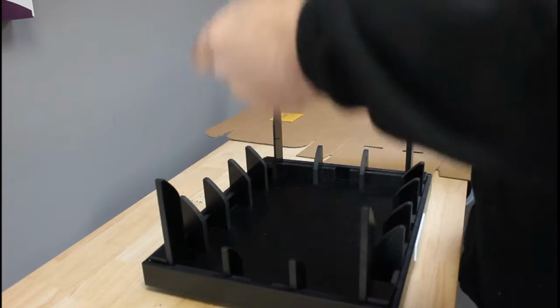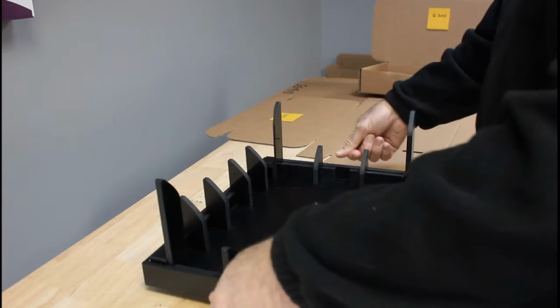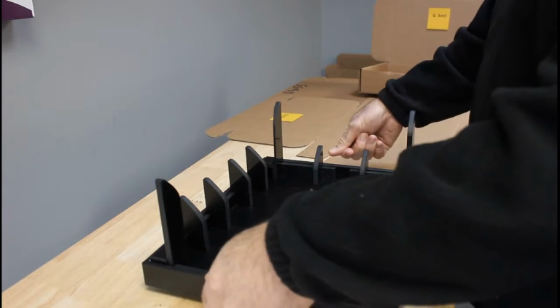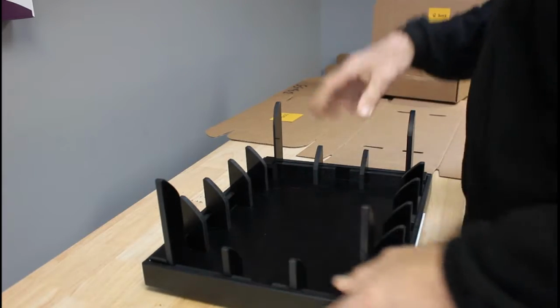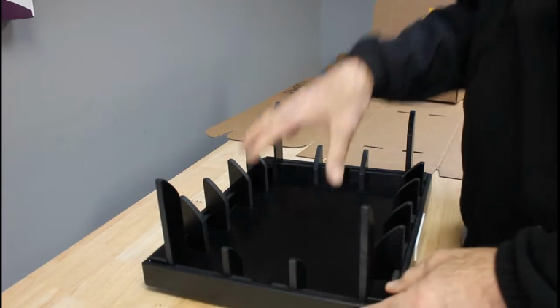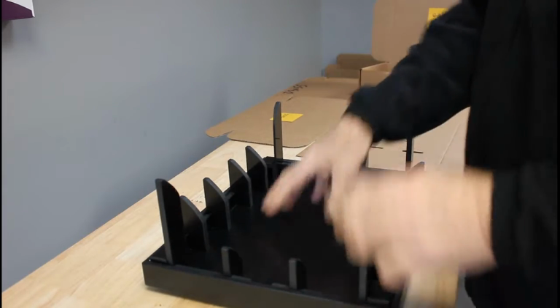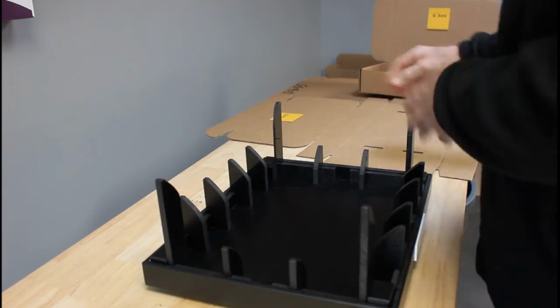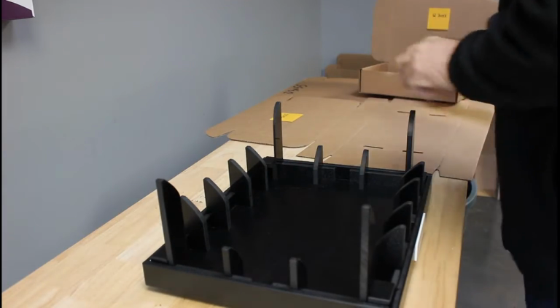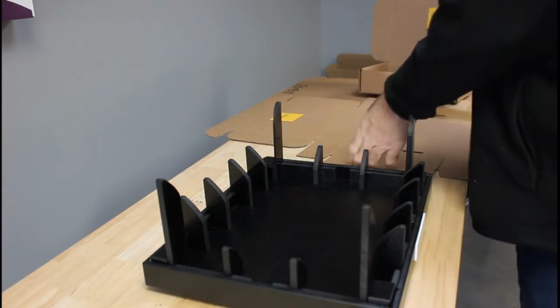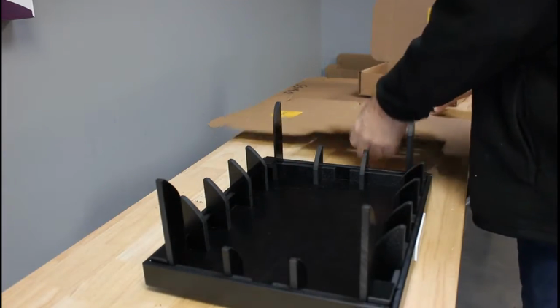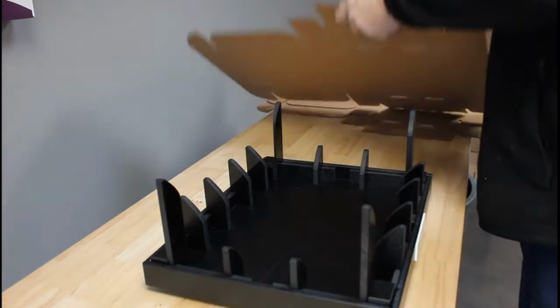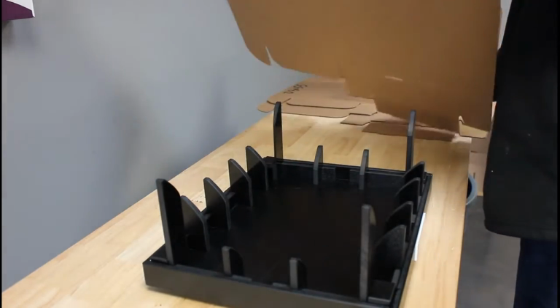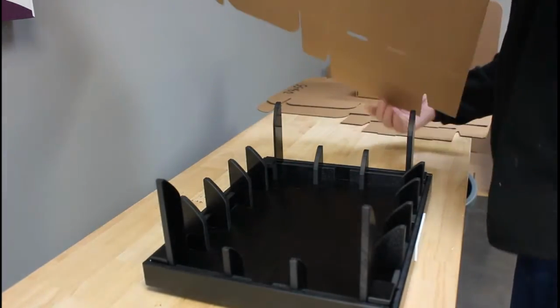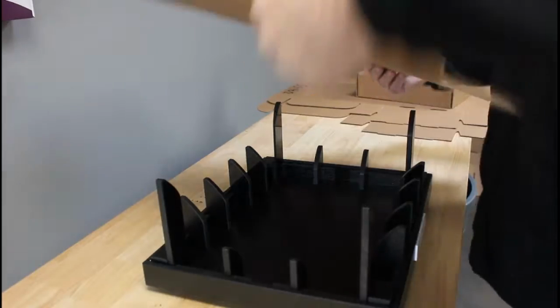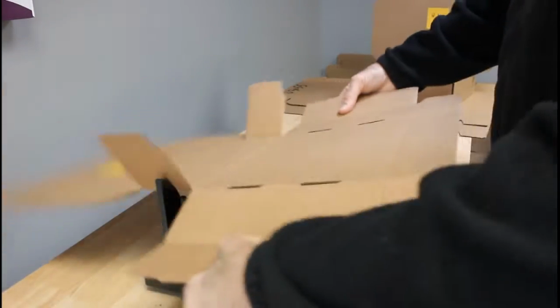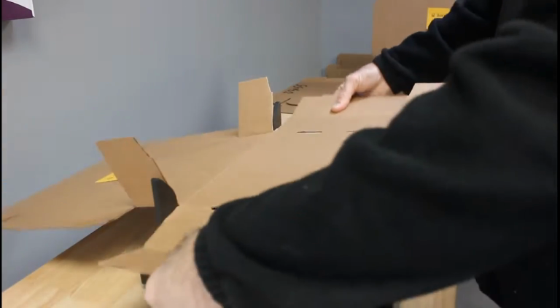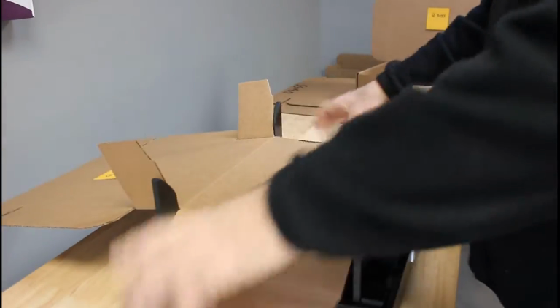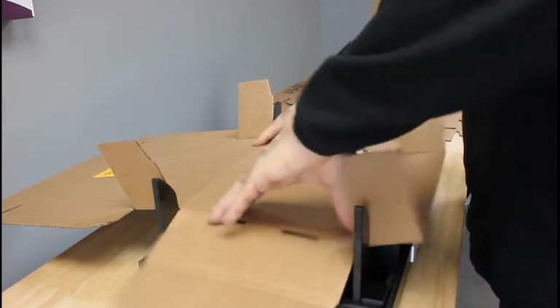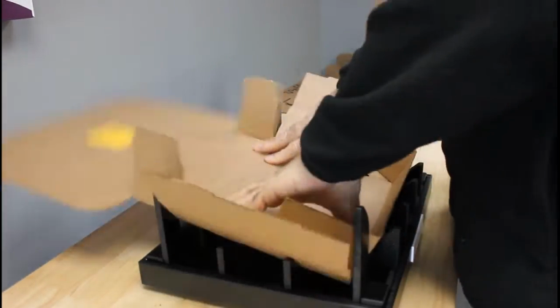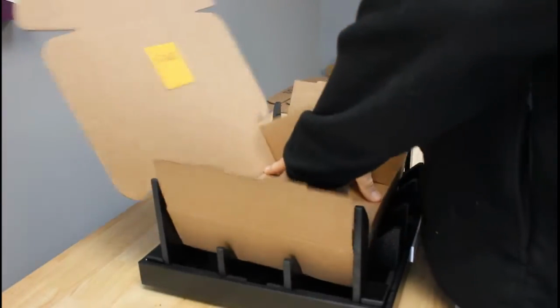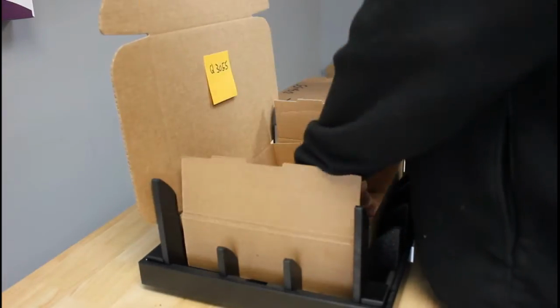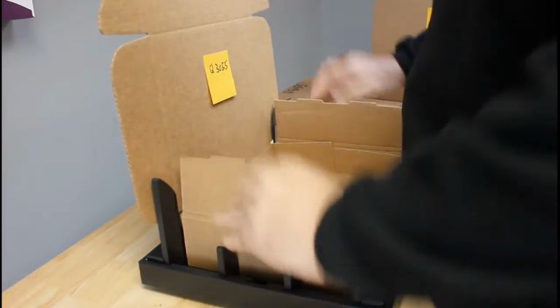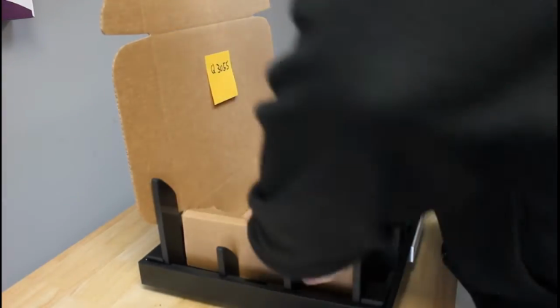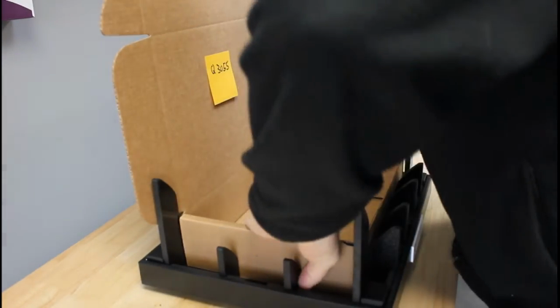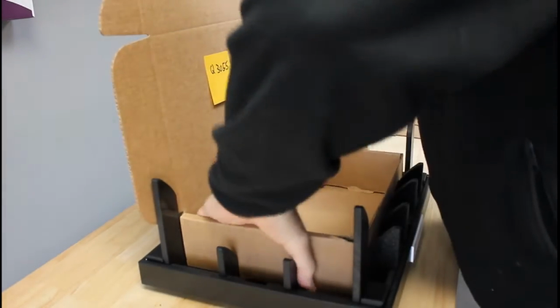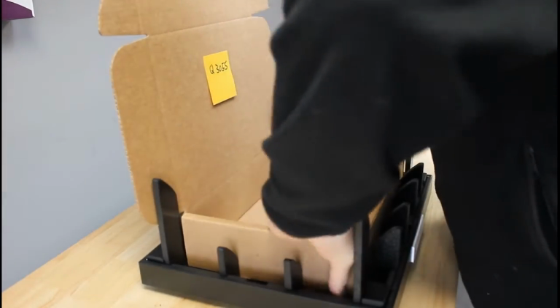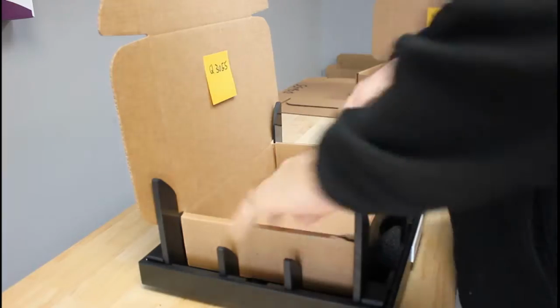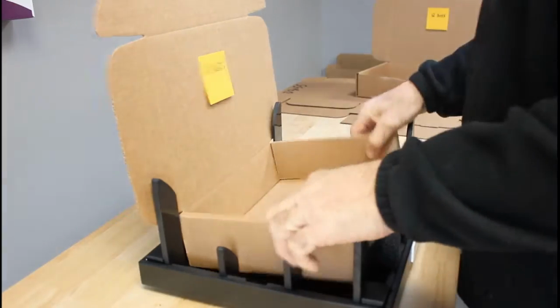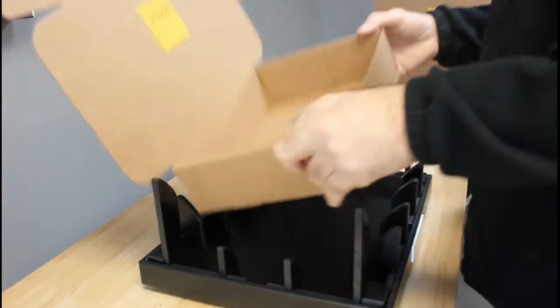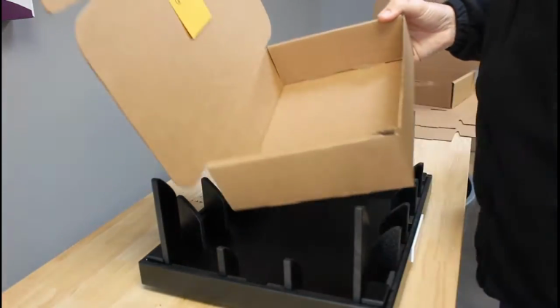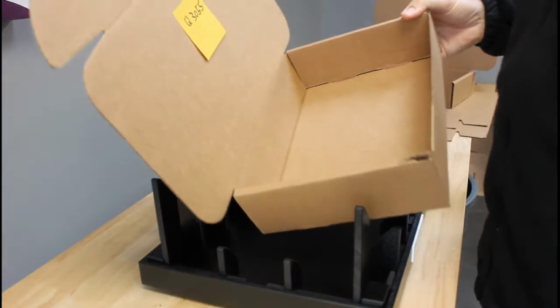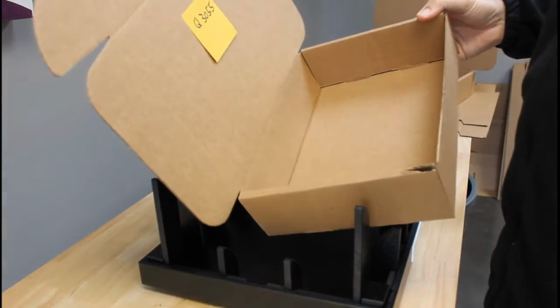We're going to set the box into the fixture, then press it down and make your folds. So let's go ahead and grab our box, set it, press it — a couple folds later, and we have our completed box. Thank you.